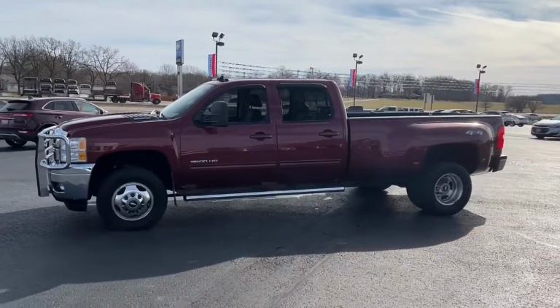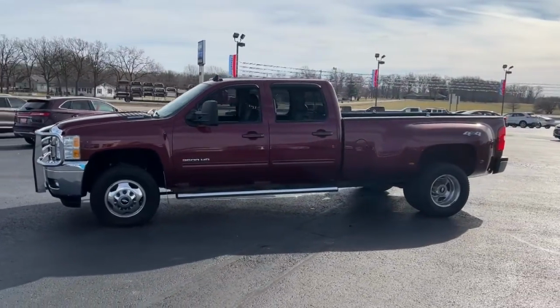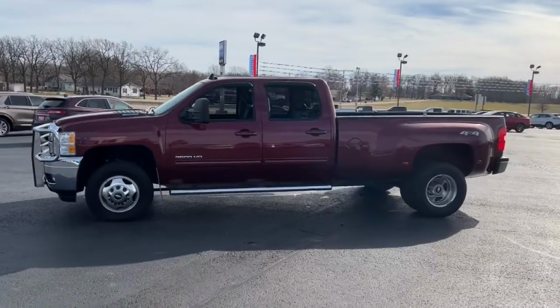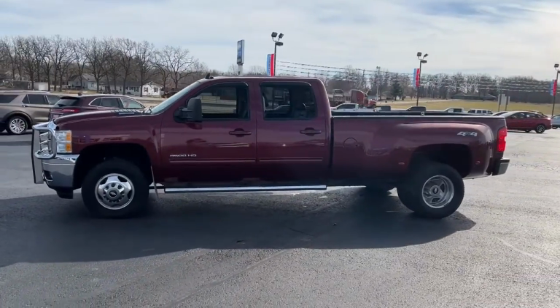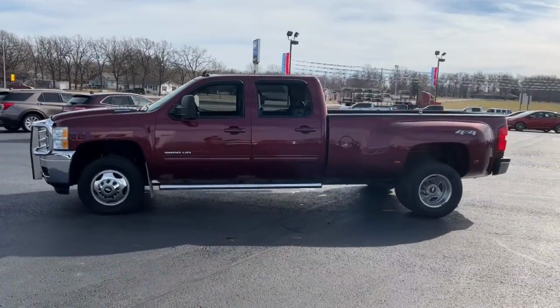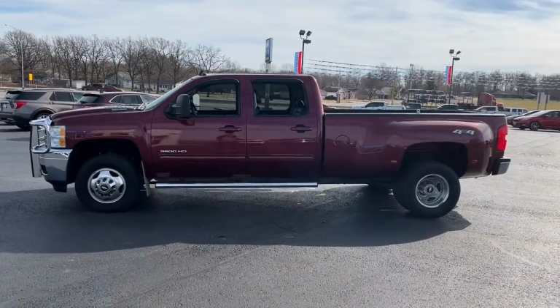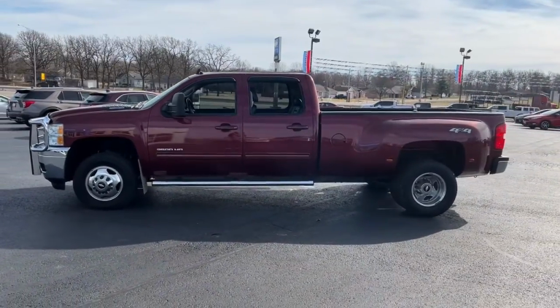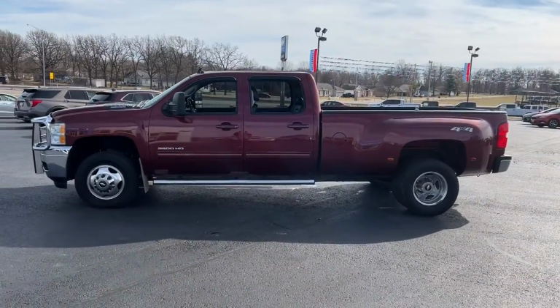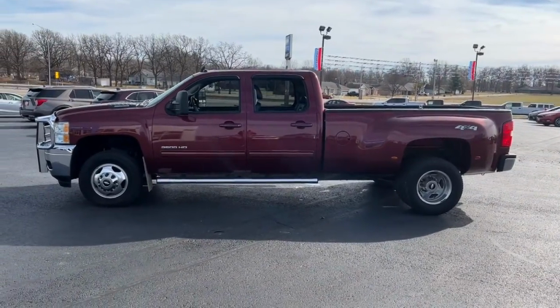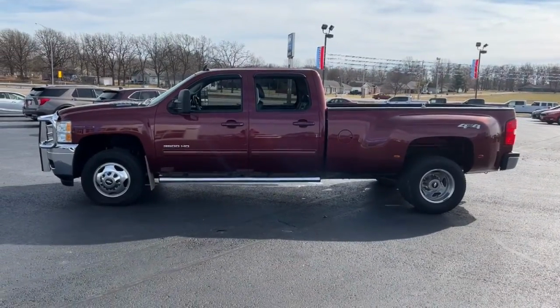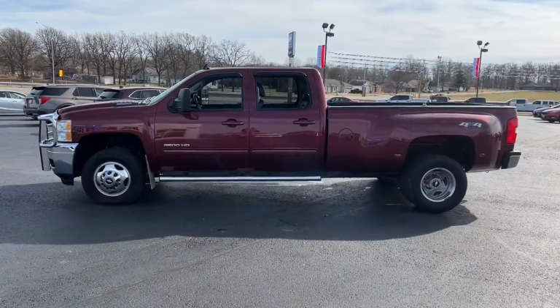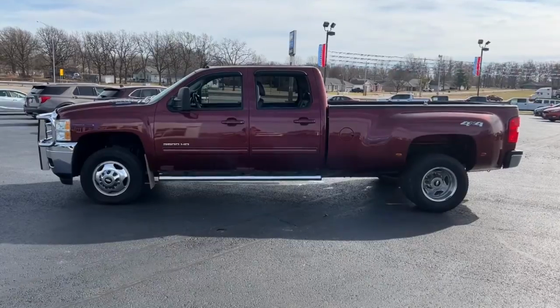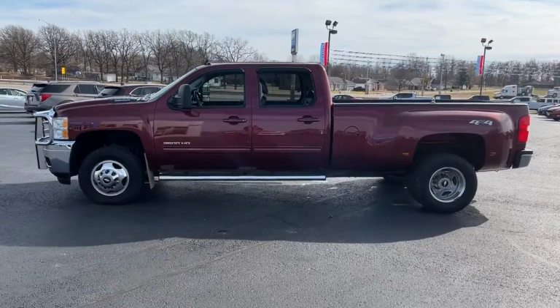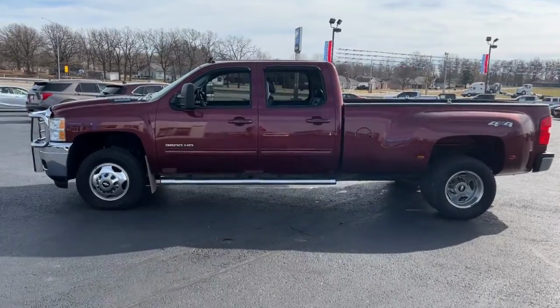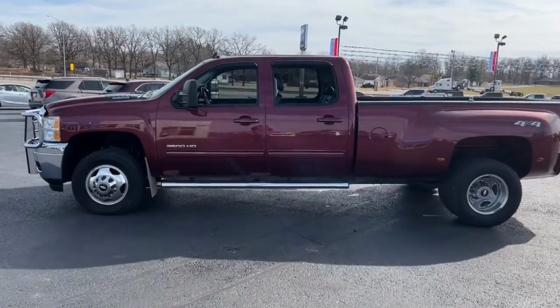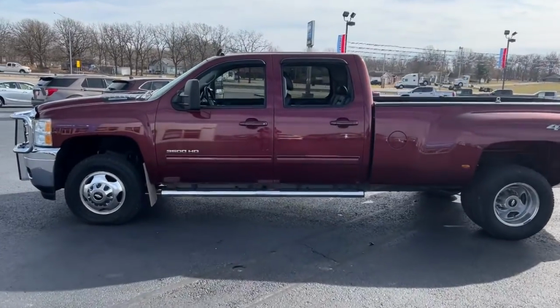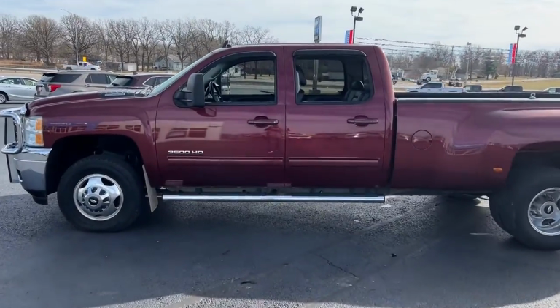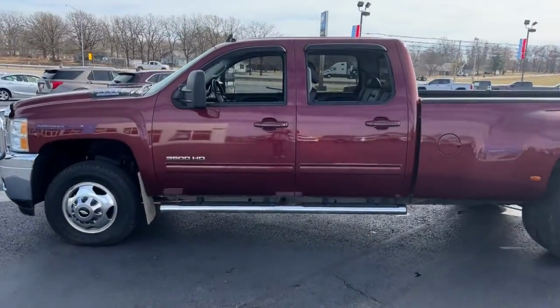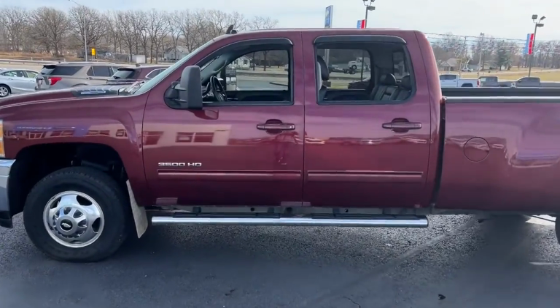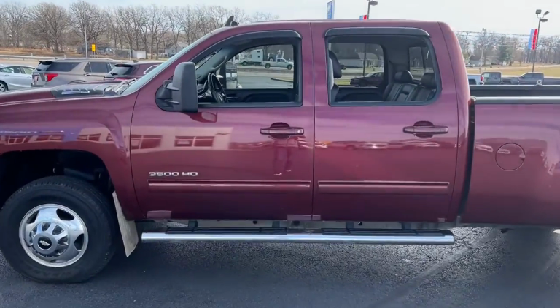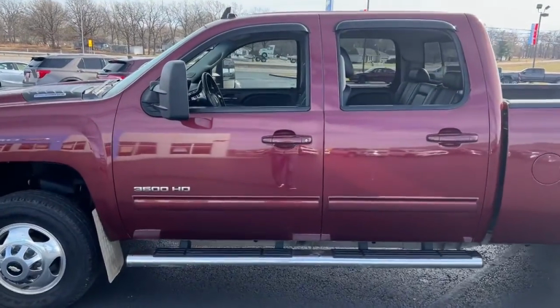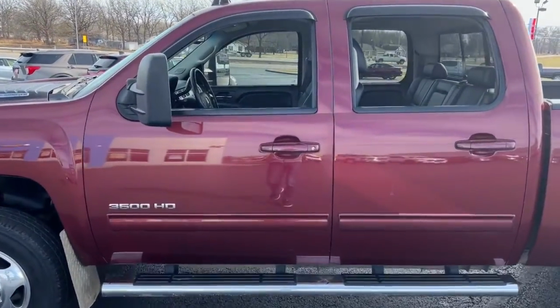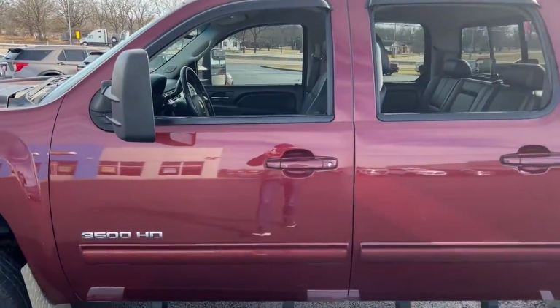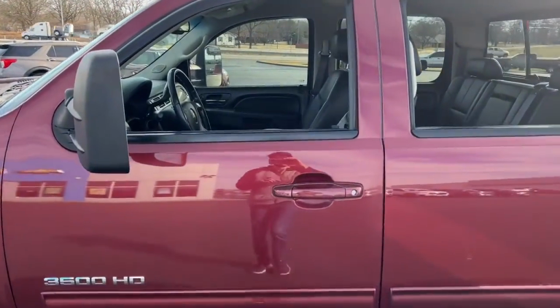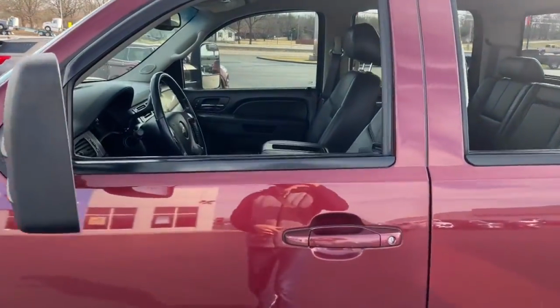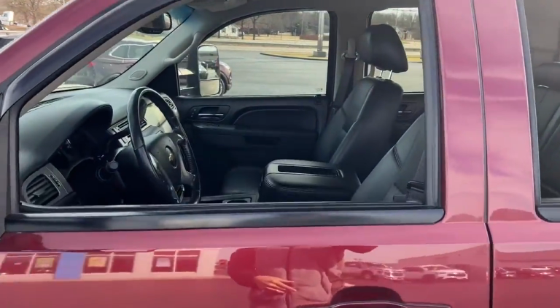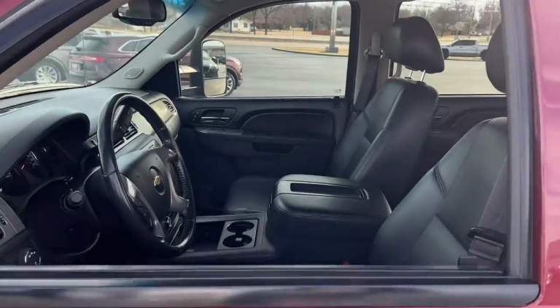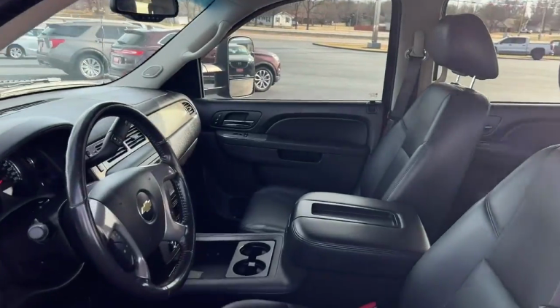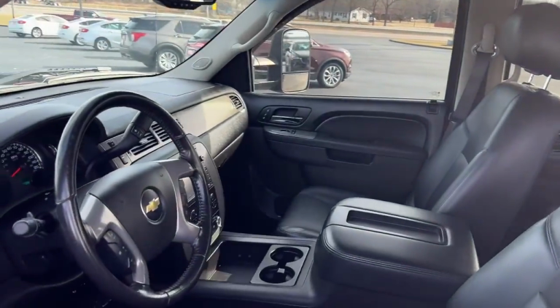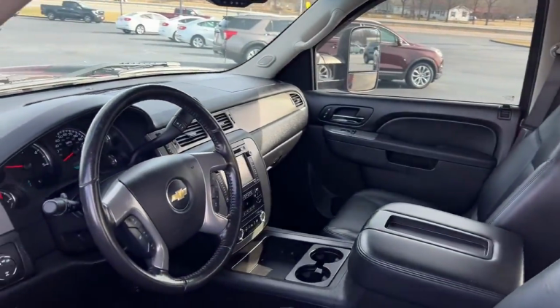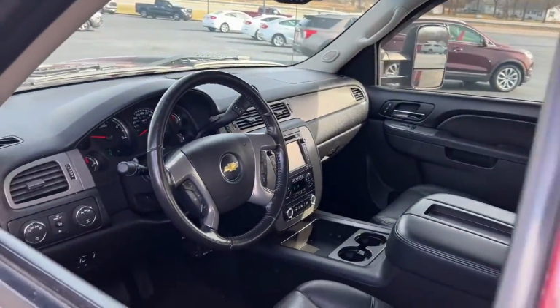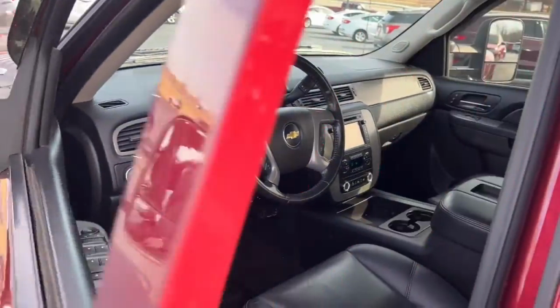The all-new Silverado builds on its heritage with an improved bed design, increased cargo capacity, customizable technology, refined comfort and safety features, and even bolder strength.